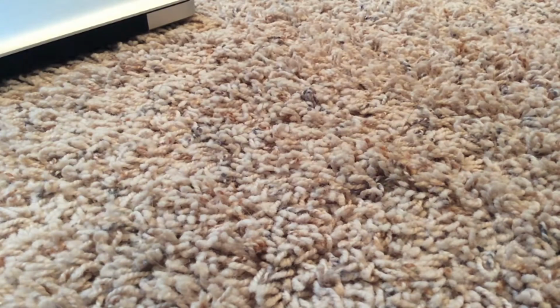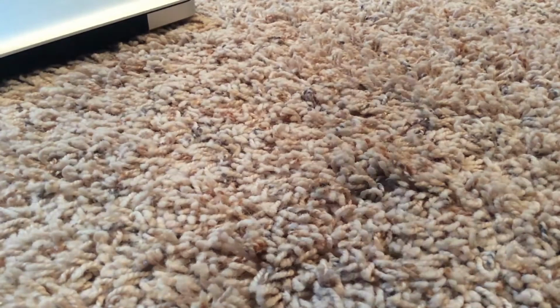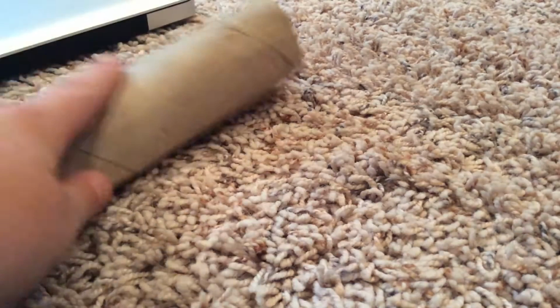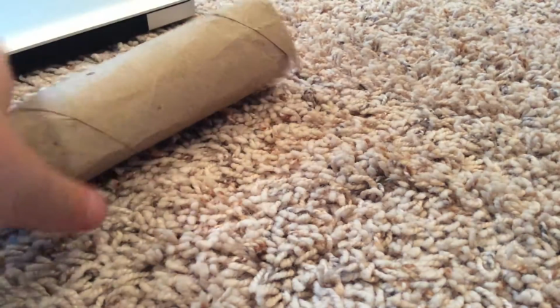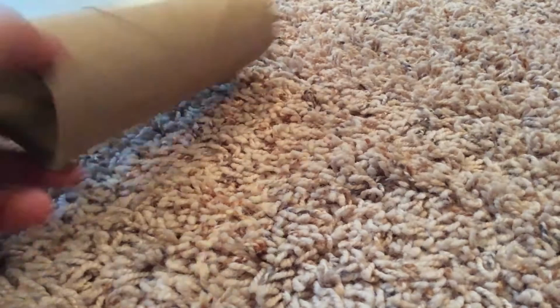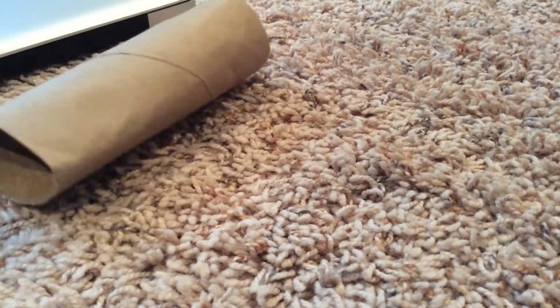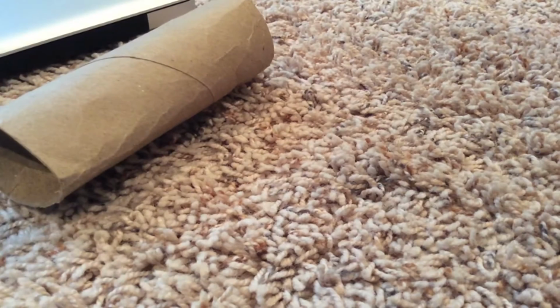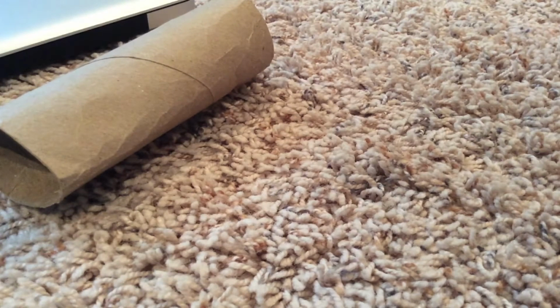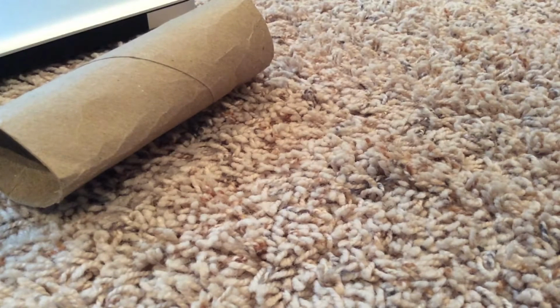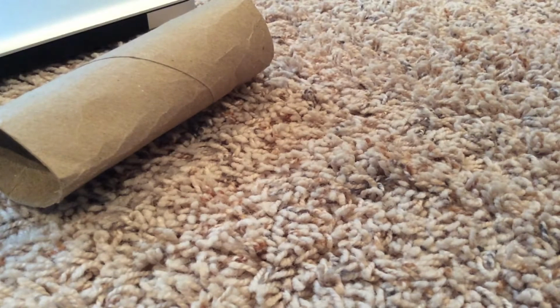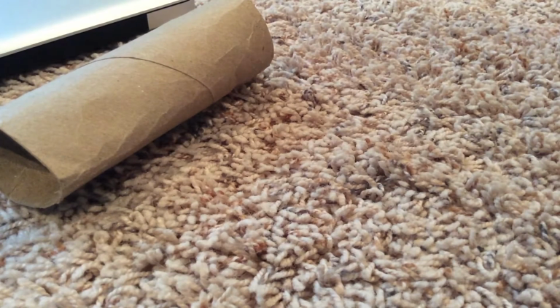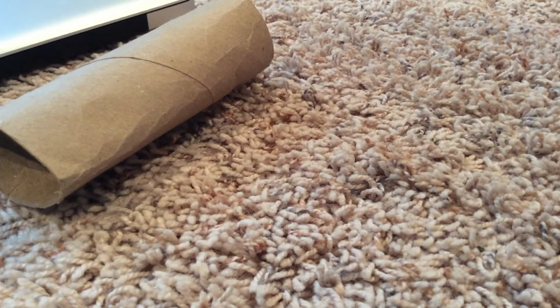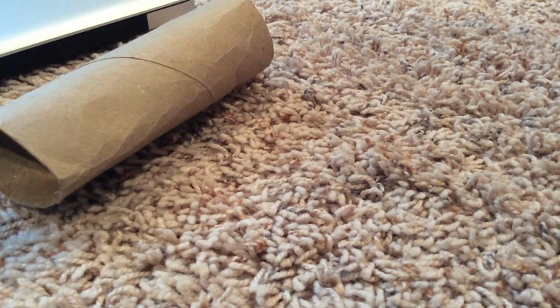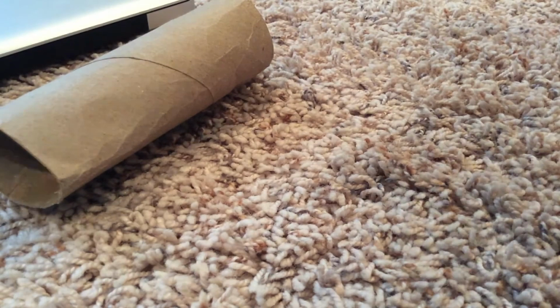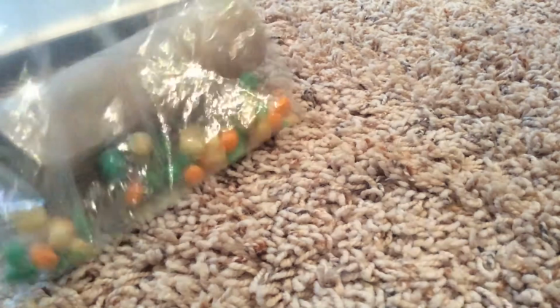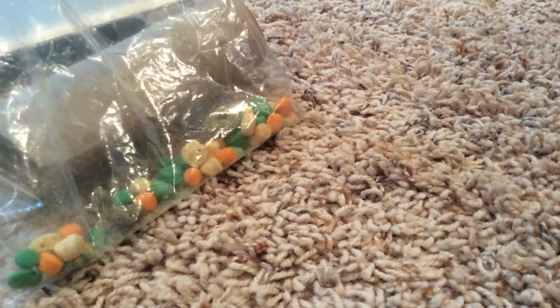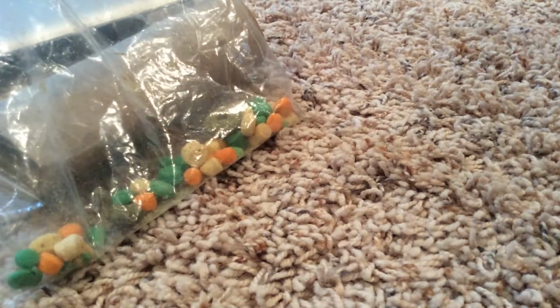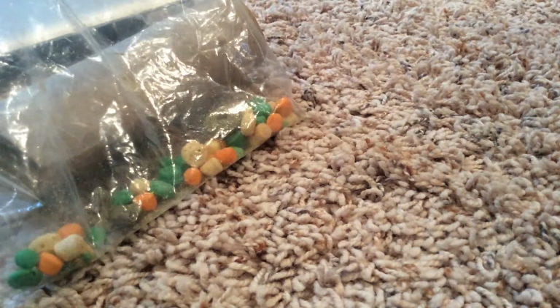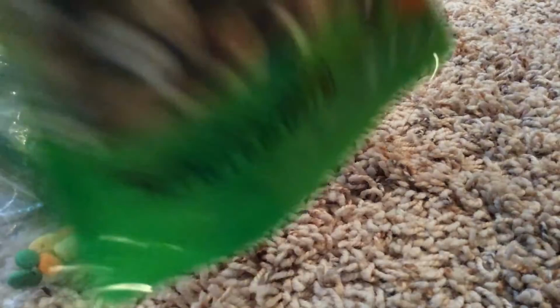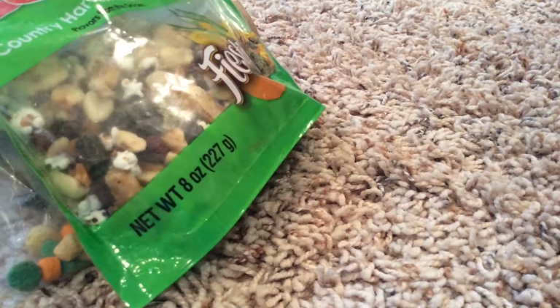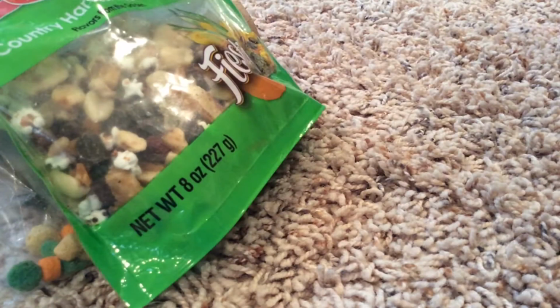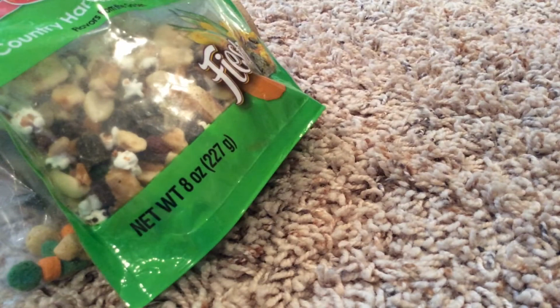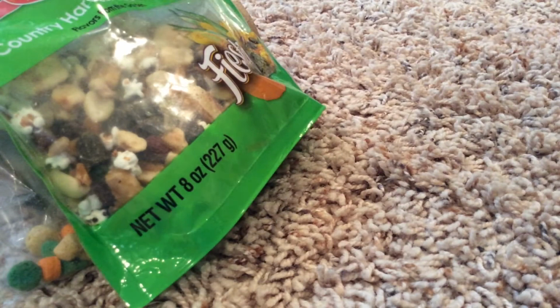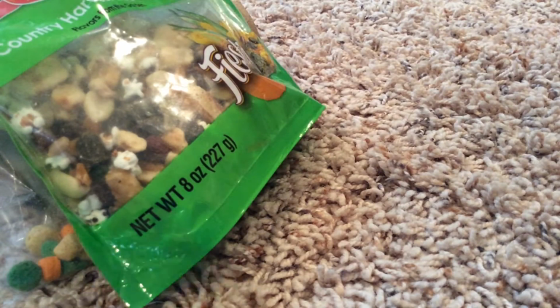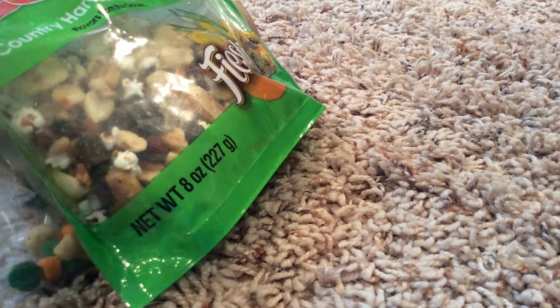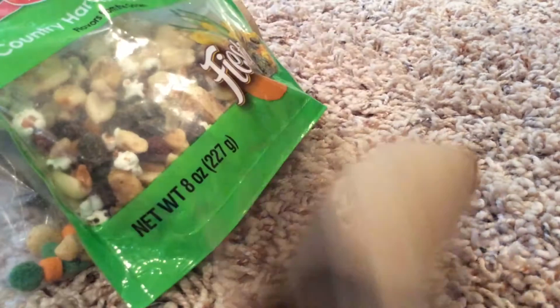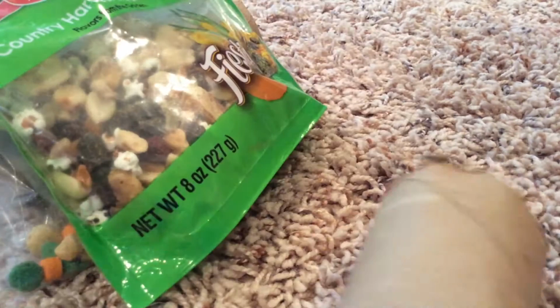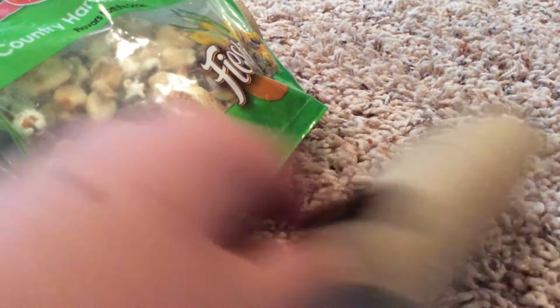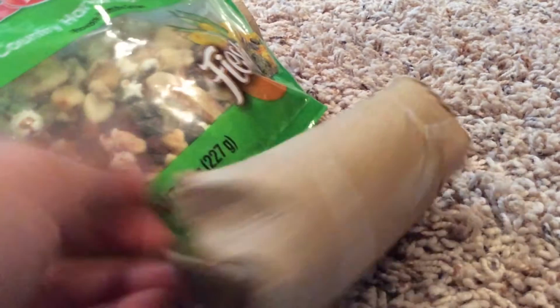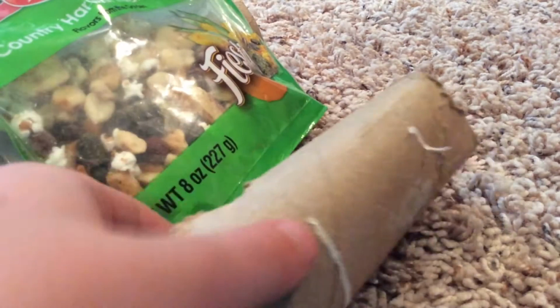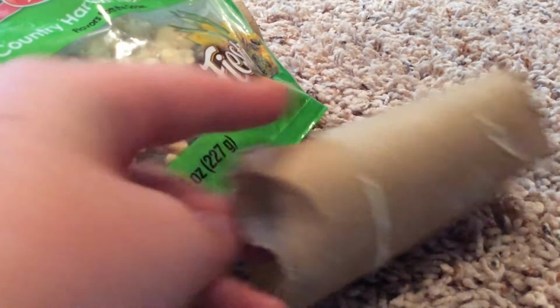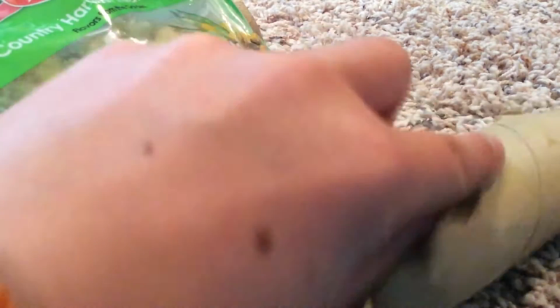So what you're going to need is a toilet paper roll, or a paper towel roll, and you cut it in half. Some treats. And this is what my old one looks like — it kind of got eaten apart.